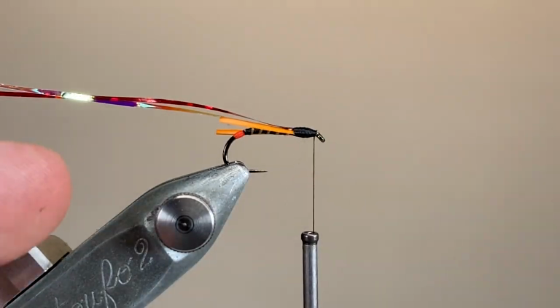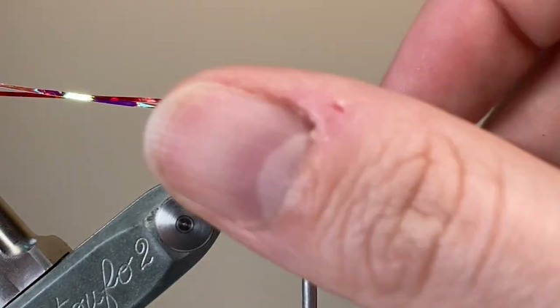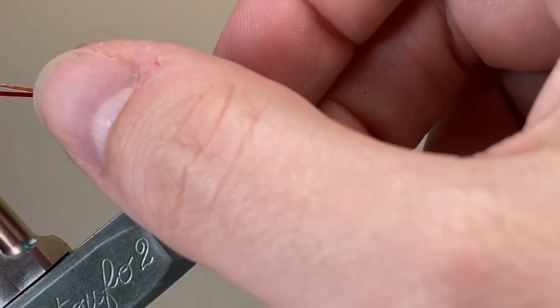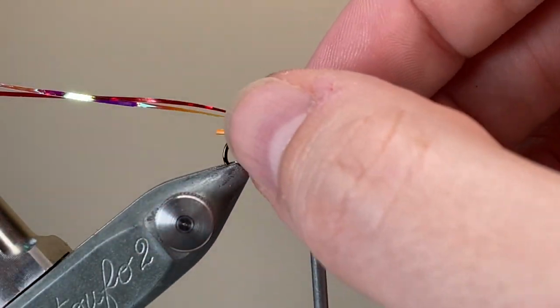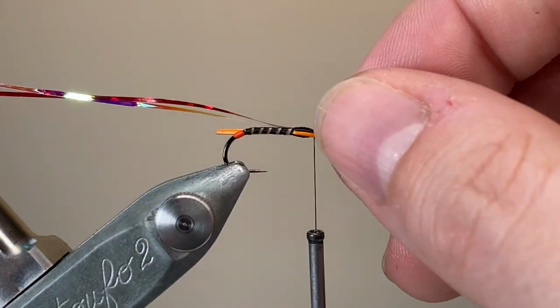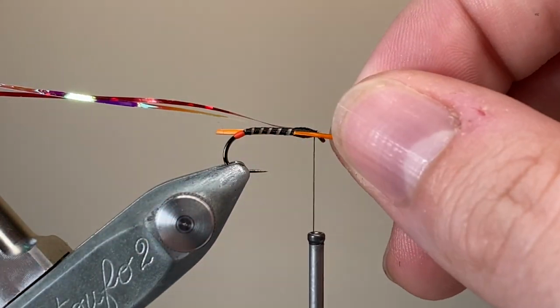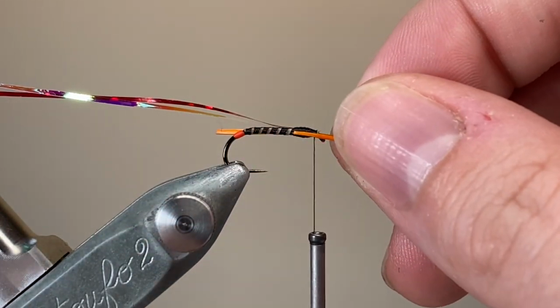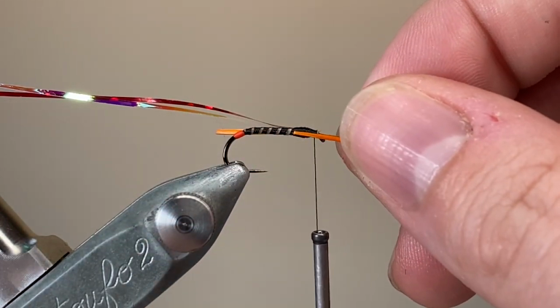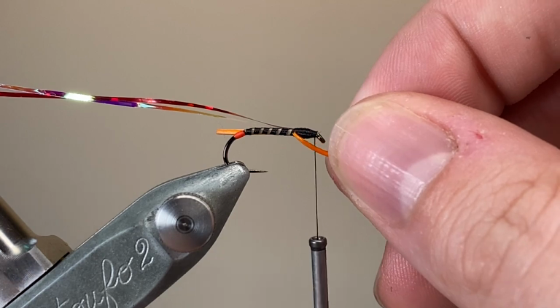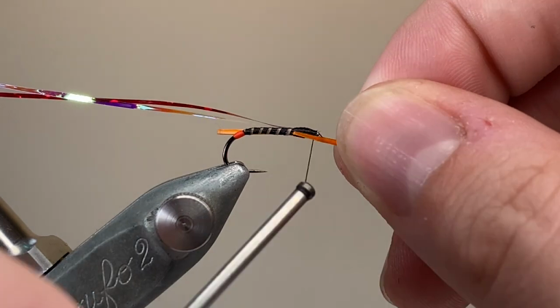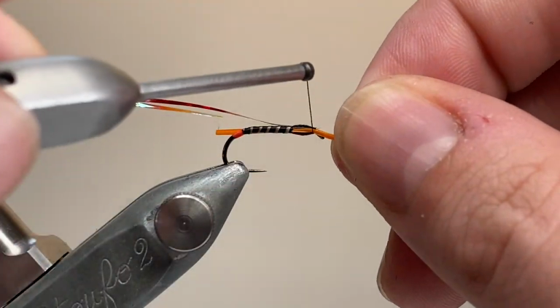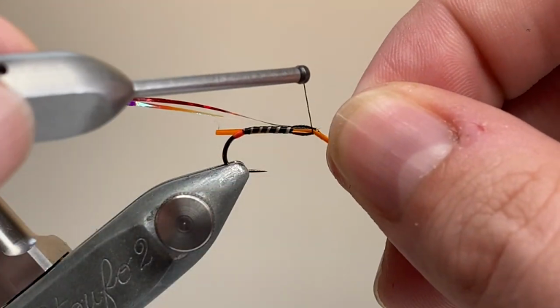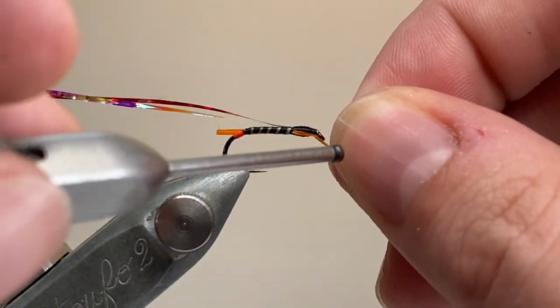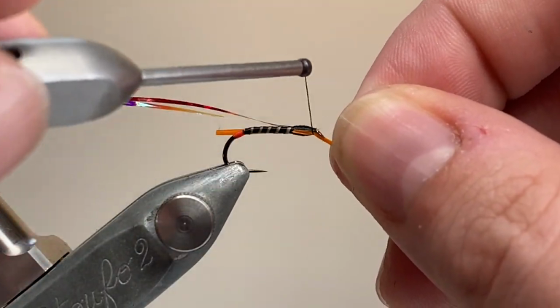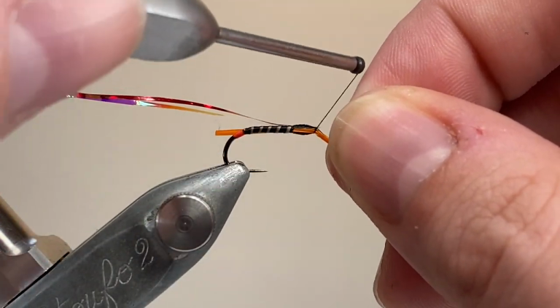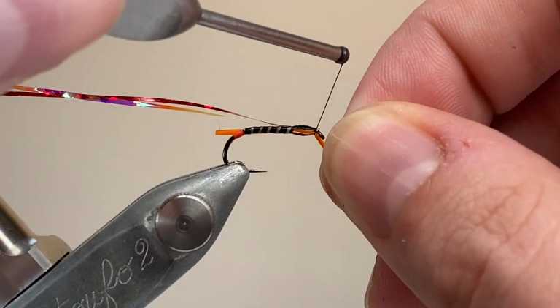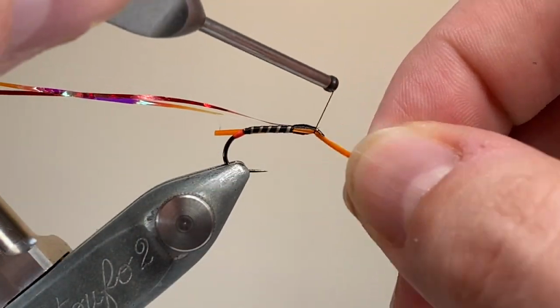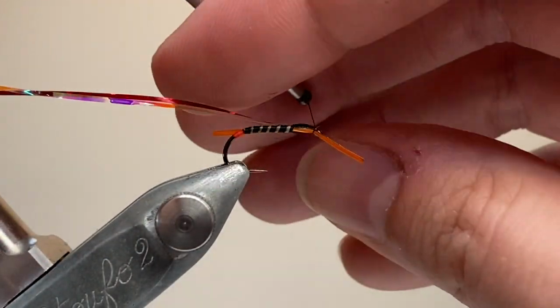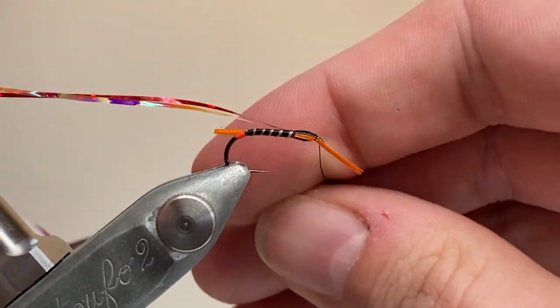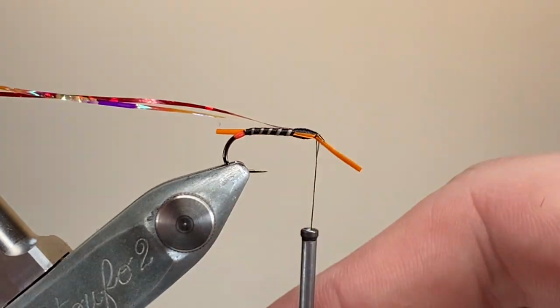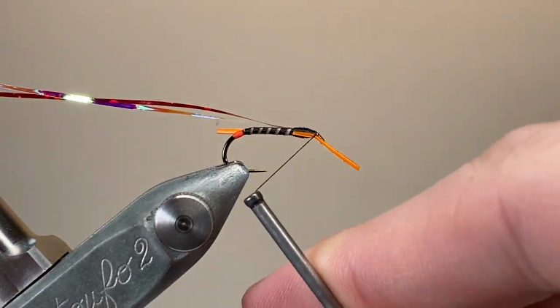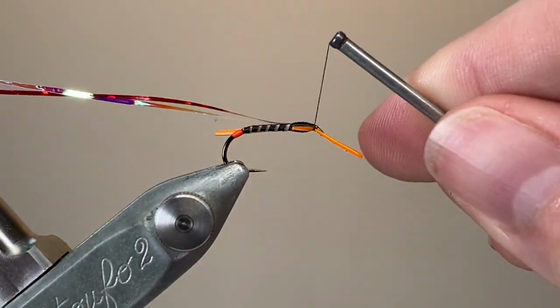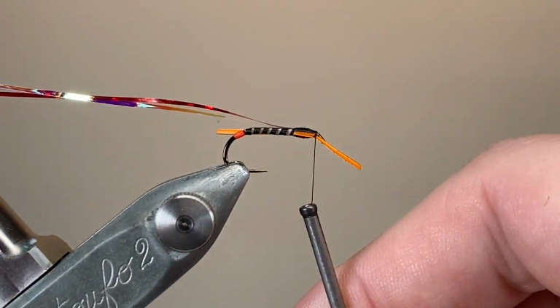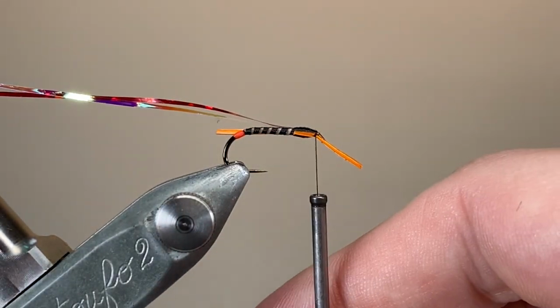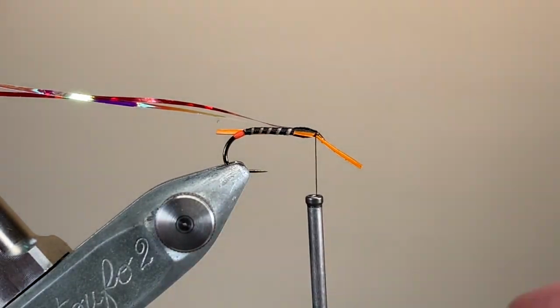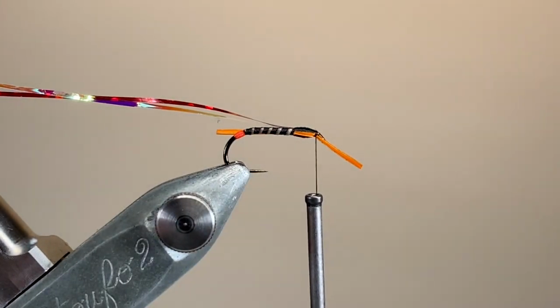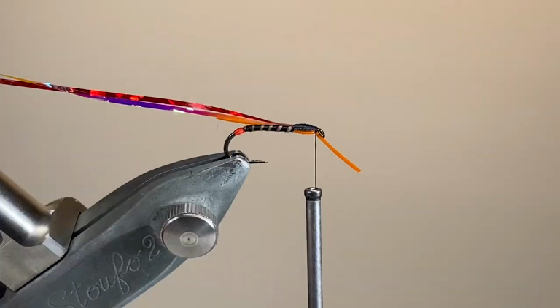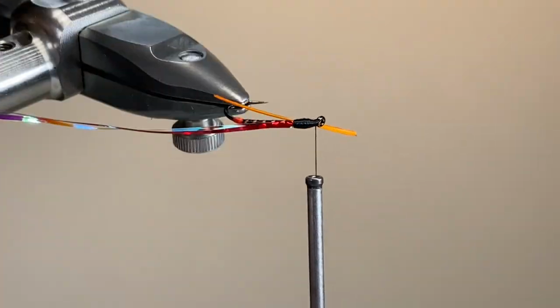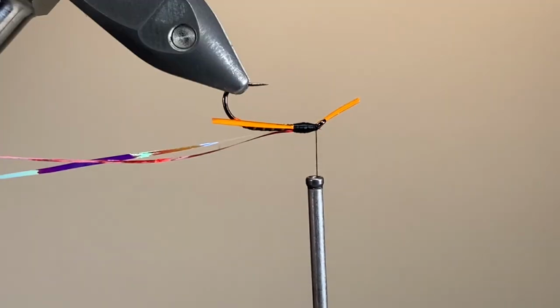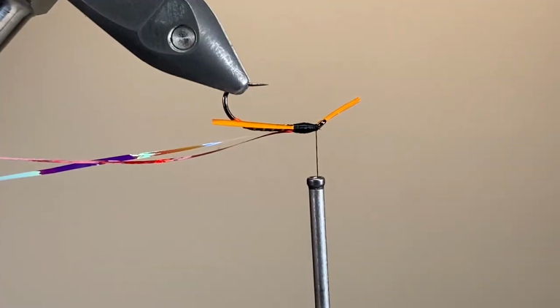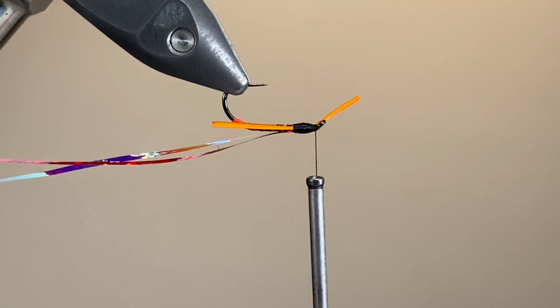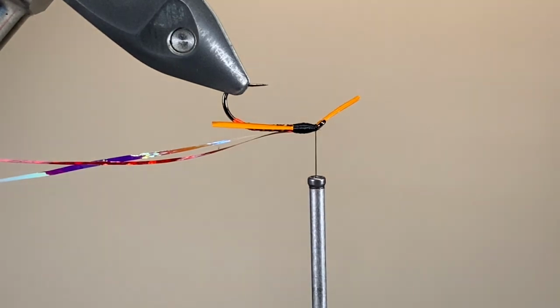Here I'm just building up a little bit of the thorax, then bringing over my first cheek. I tie these in one at a time because I like to get them really nice and even, keeping it in line with the hook shank, with two tight turns behind the hook eye to secure.